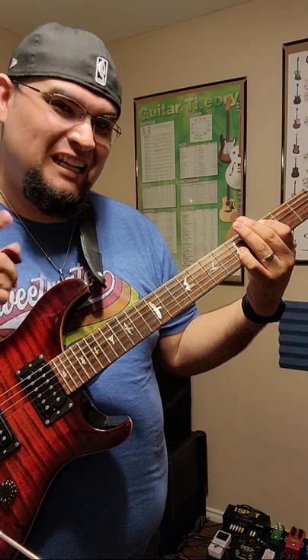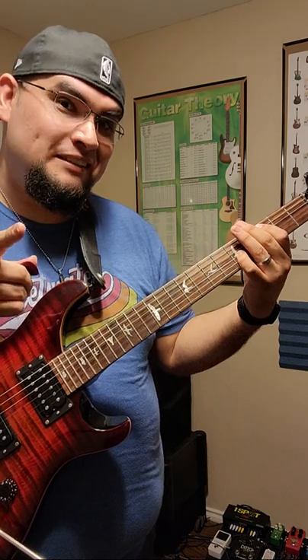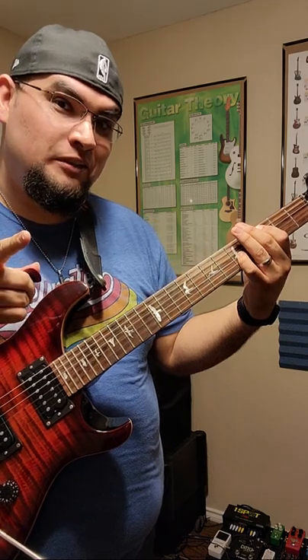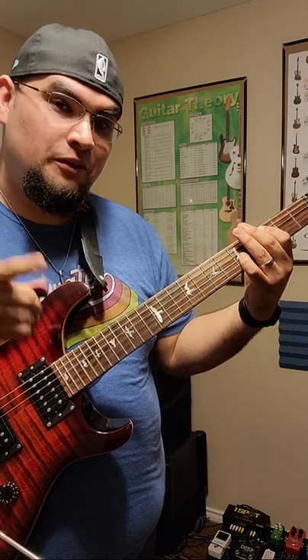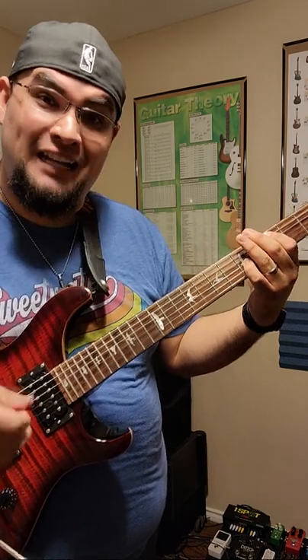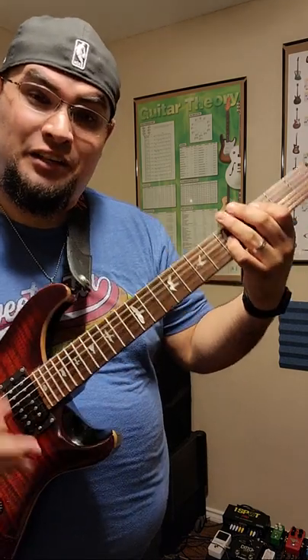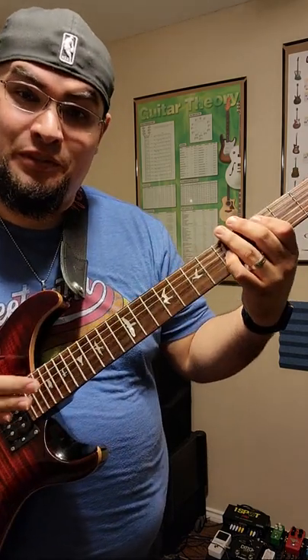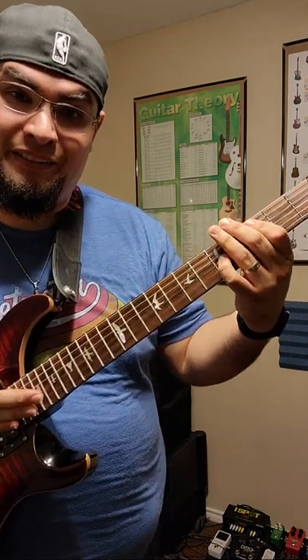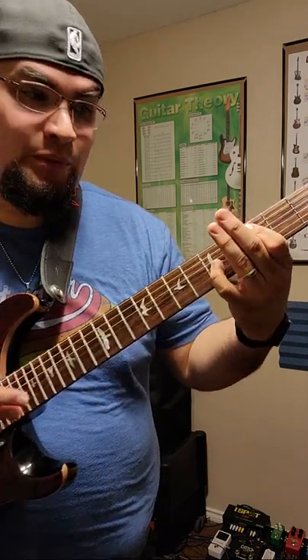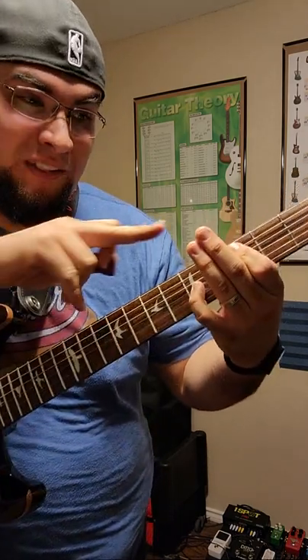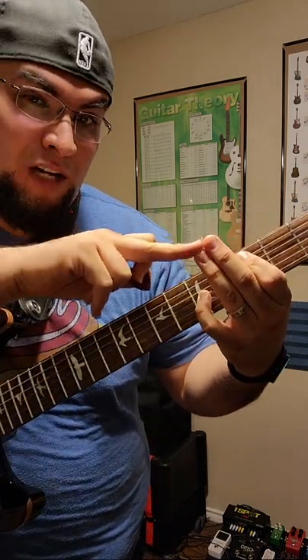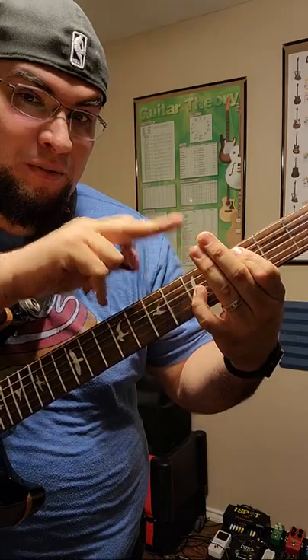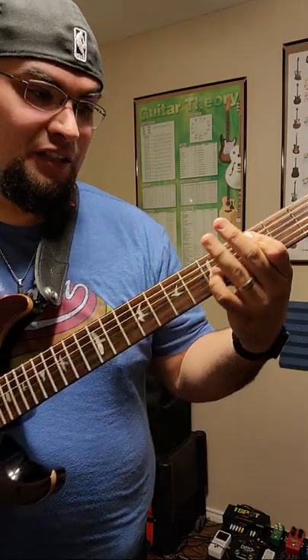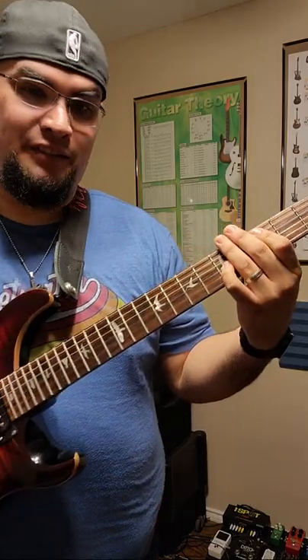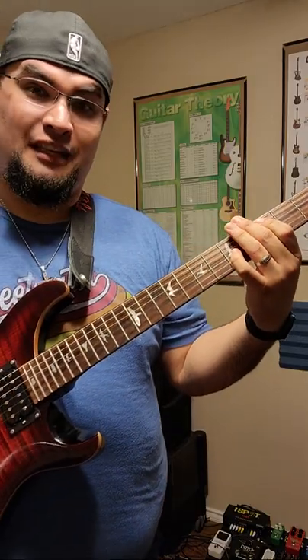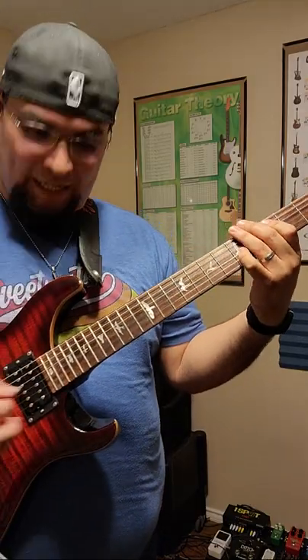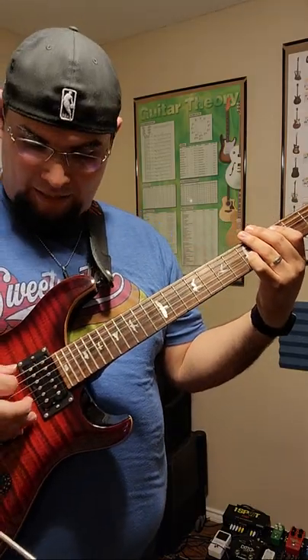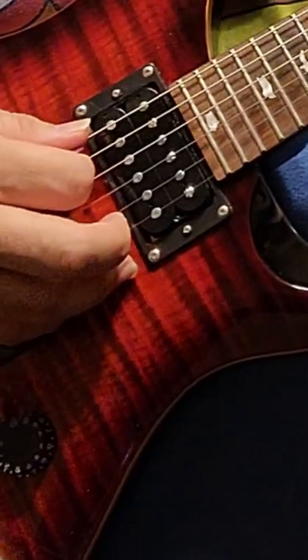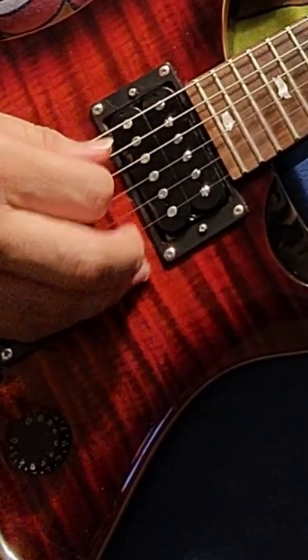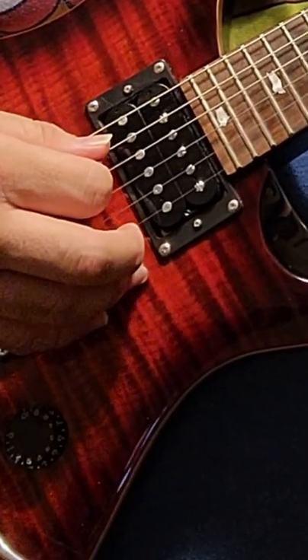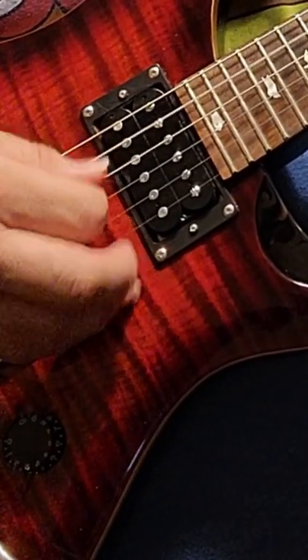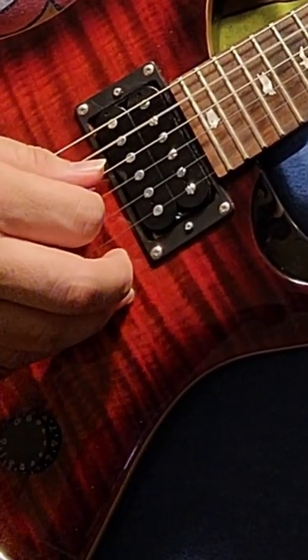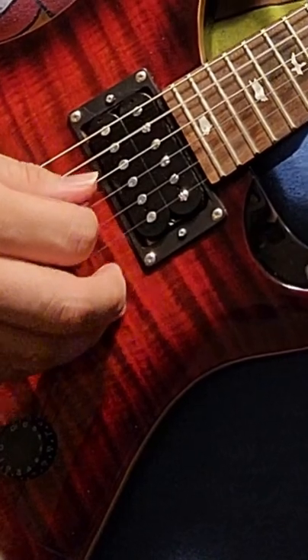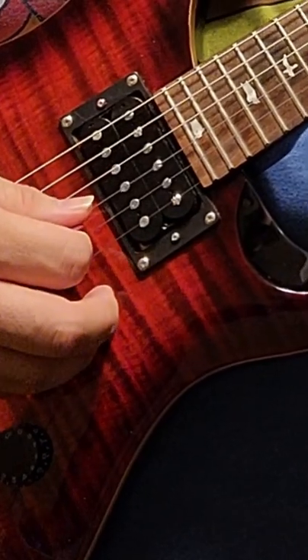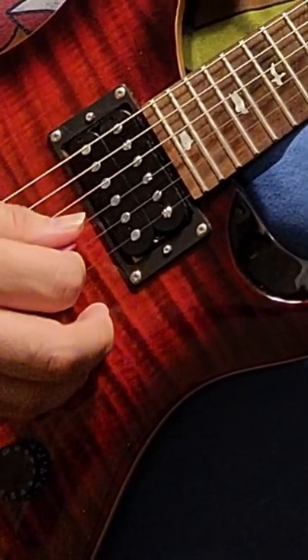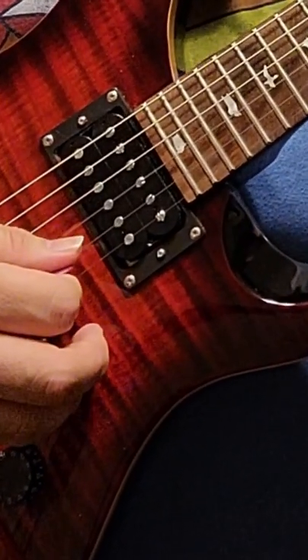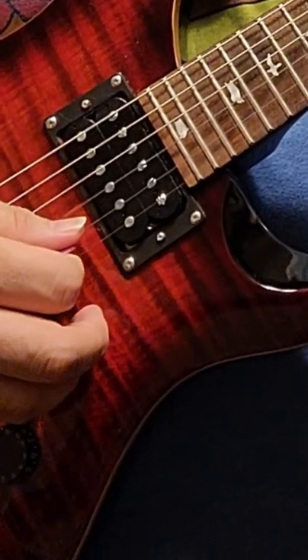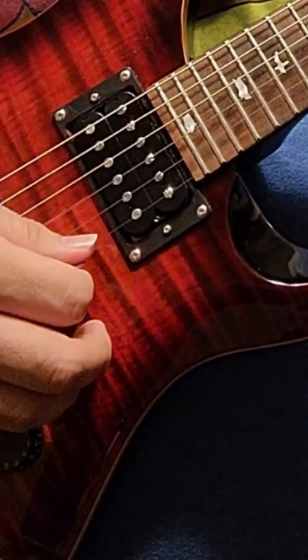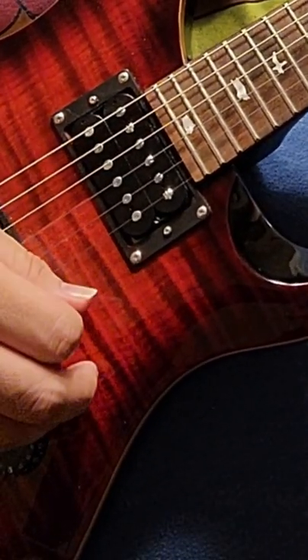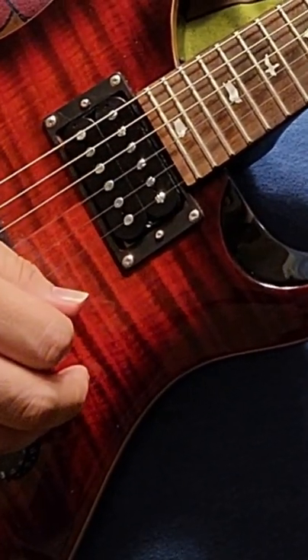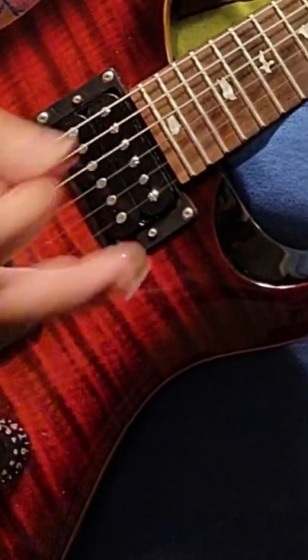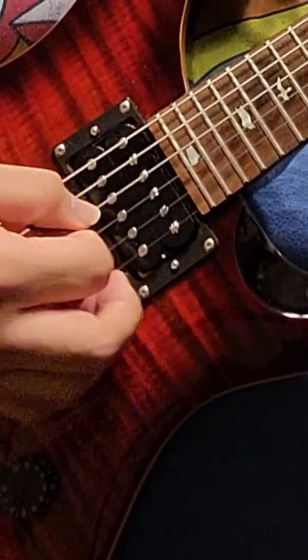That's not quite the sound we're looking for. What you got to do is mute the strings. The way to do that is drop these two fingers on the strings and what you get is a mute — a sound, a mute, a sound, two mutes — and then you just play it.